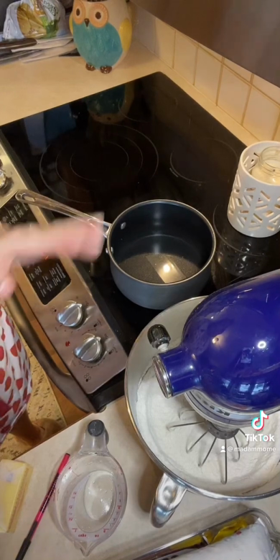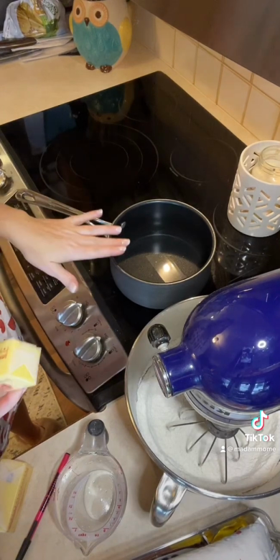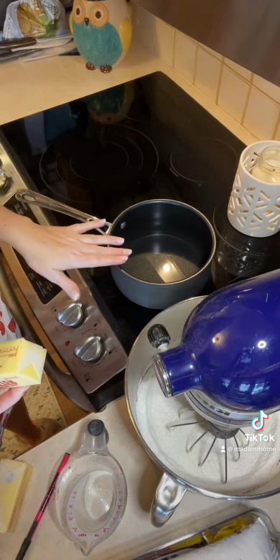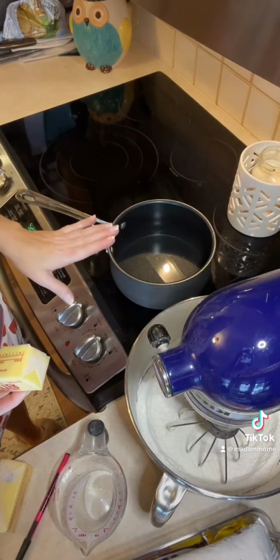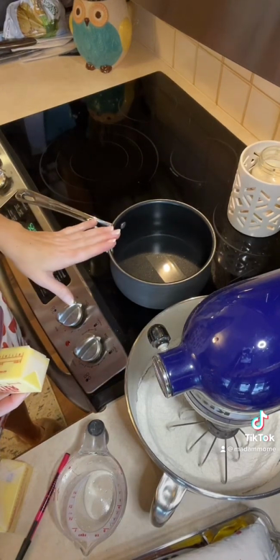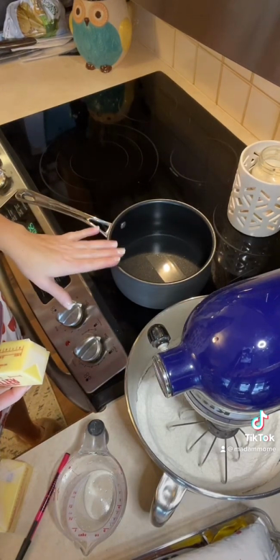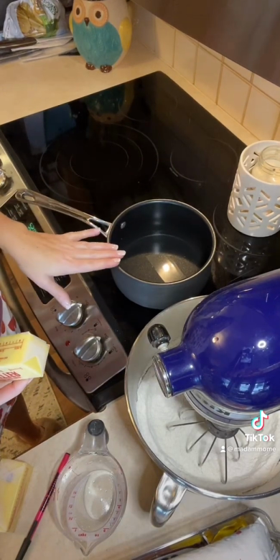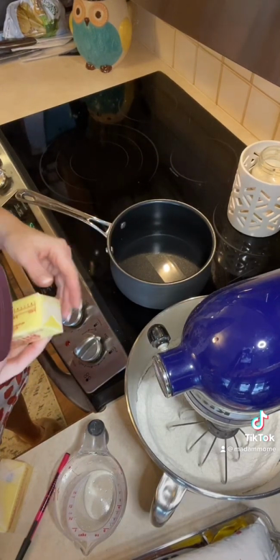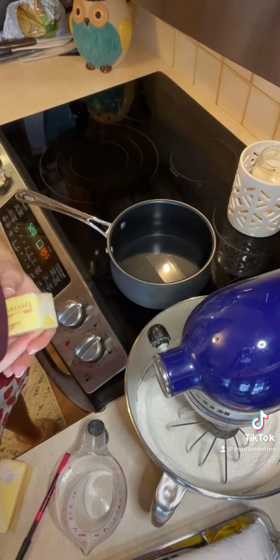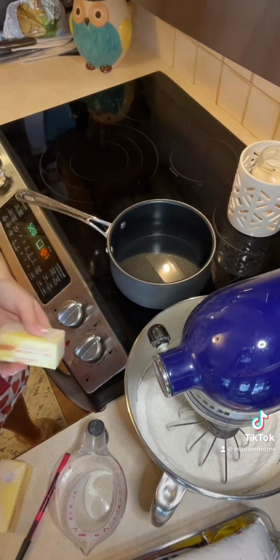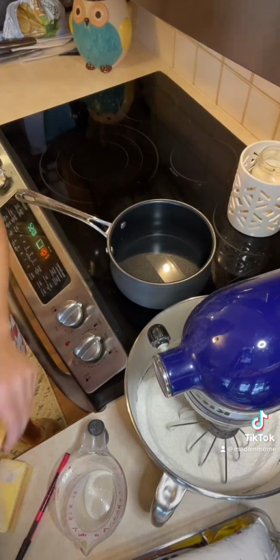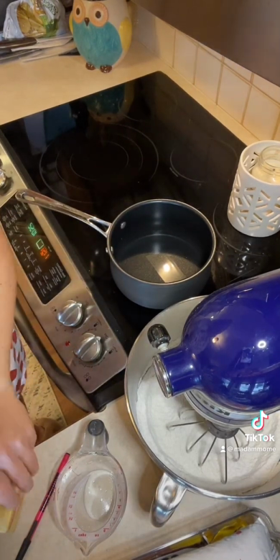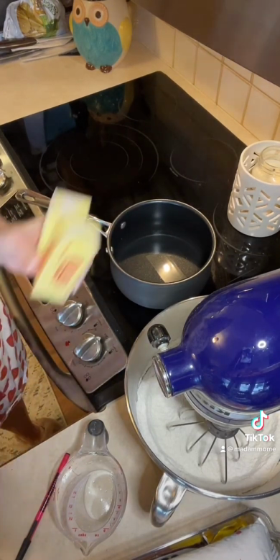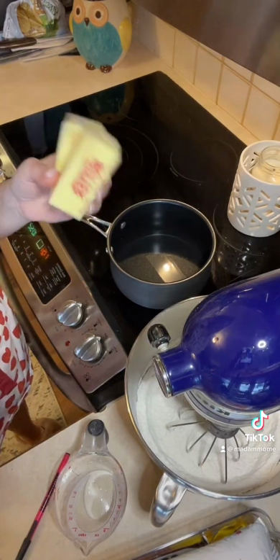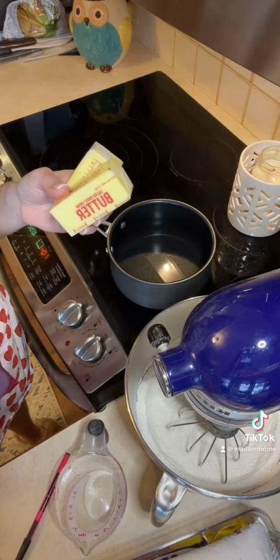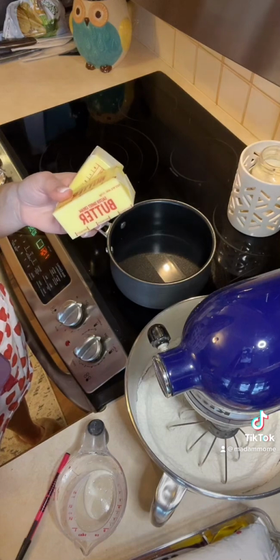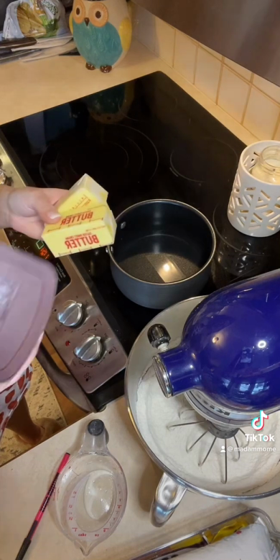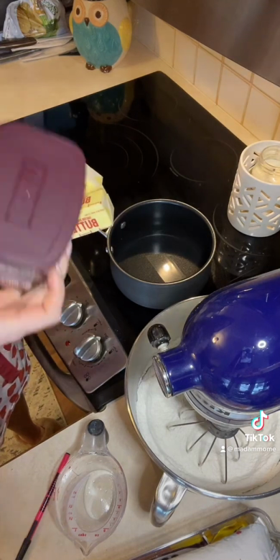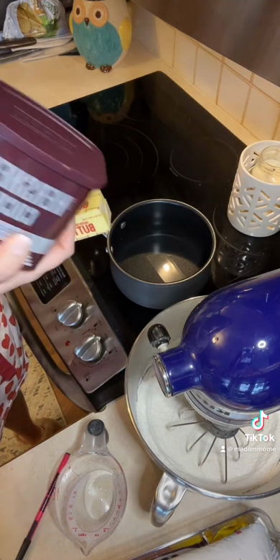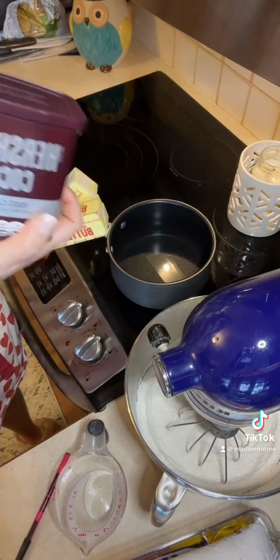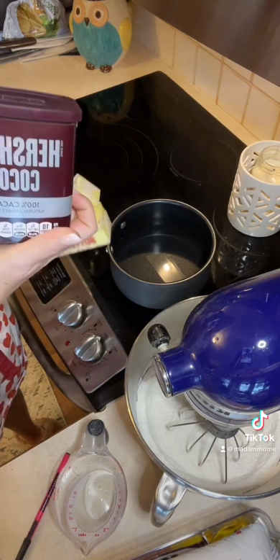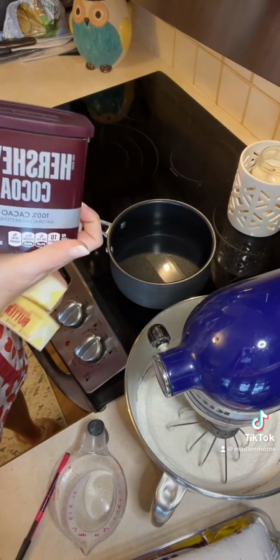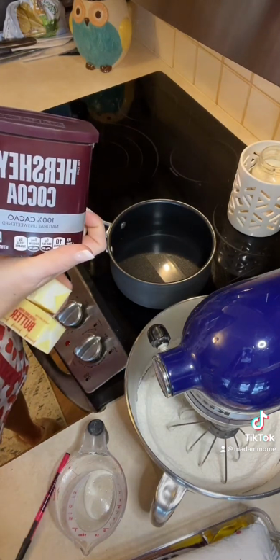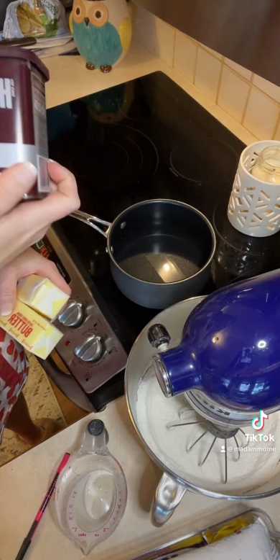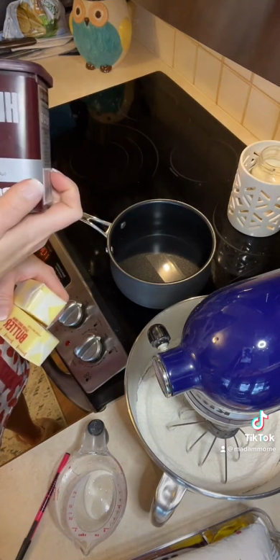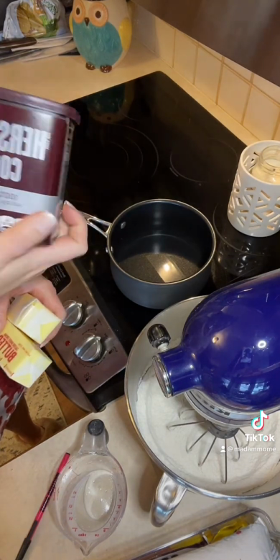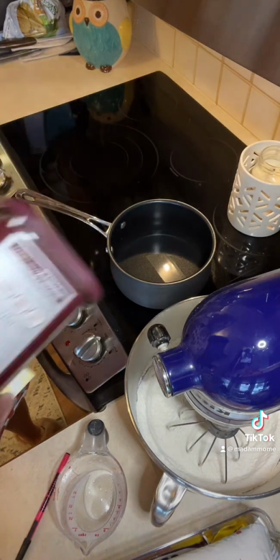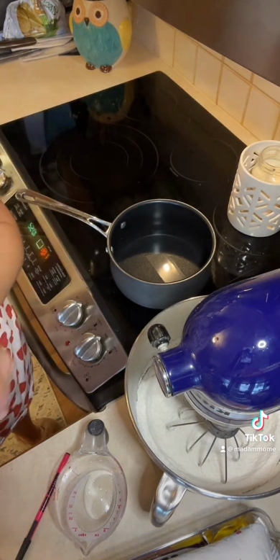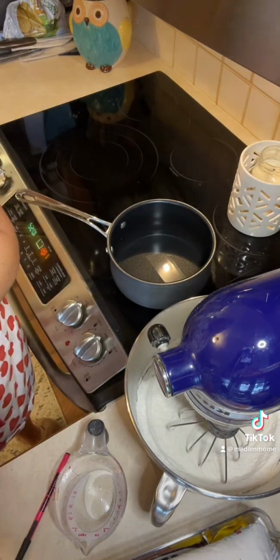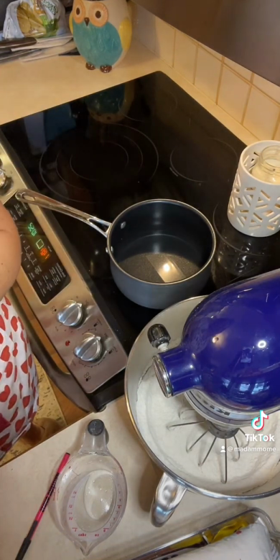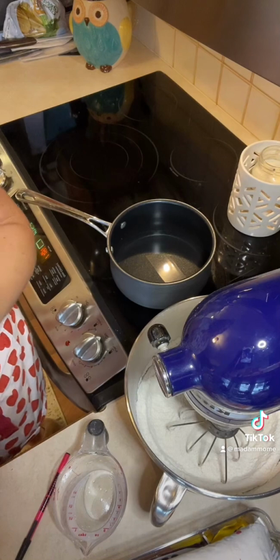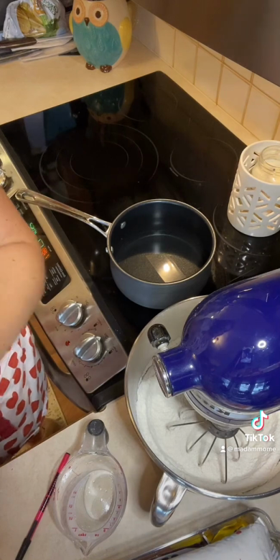In our pot I put one cup of water. You're also going to do two sticks of butter and four tablespoons of cocoa powder, and you're going to bring that to a boil.